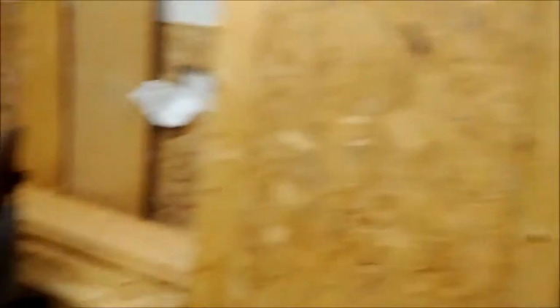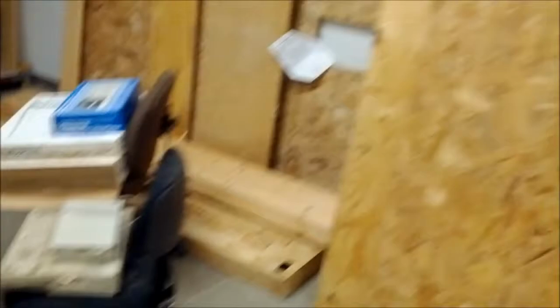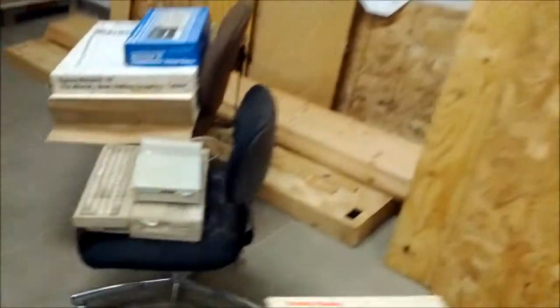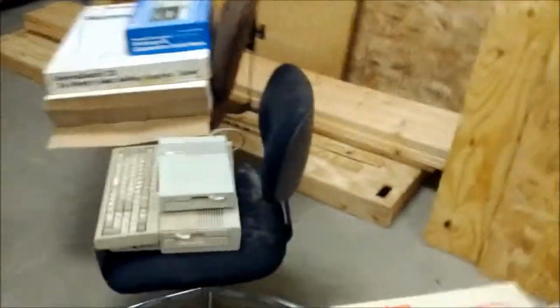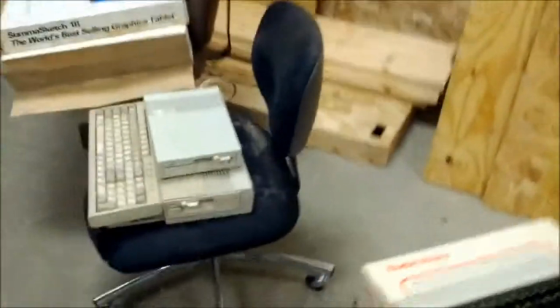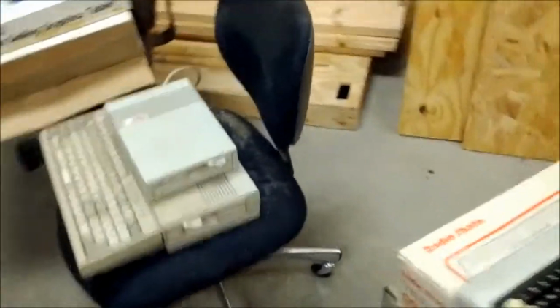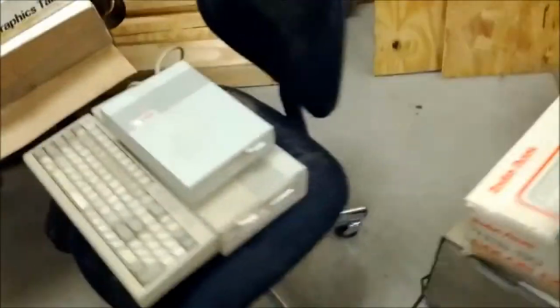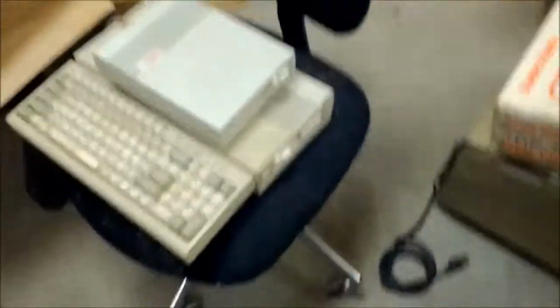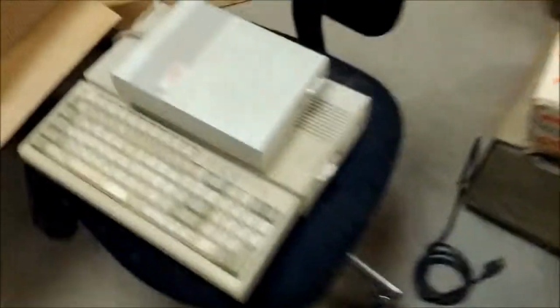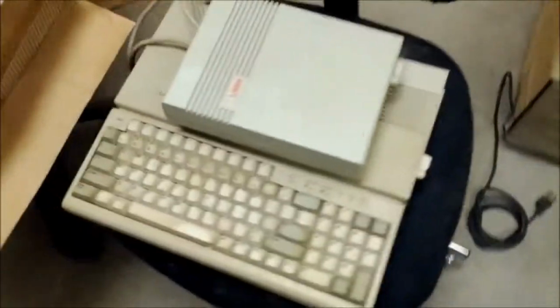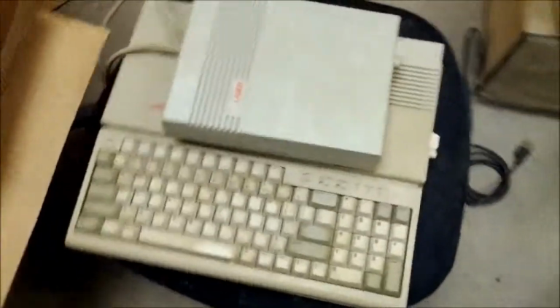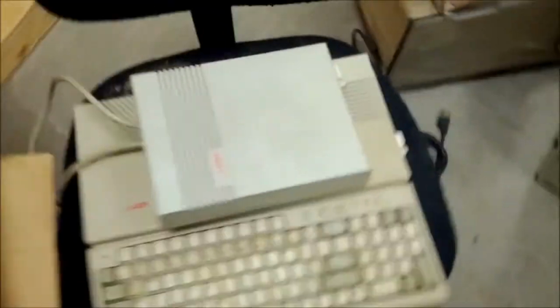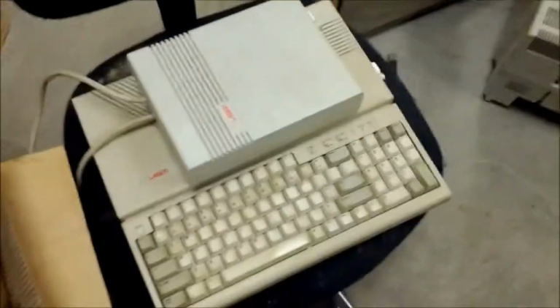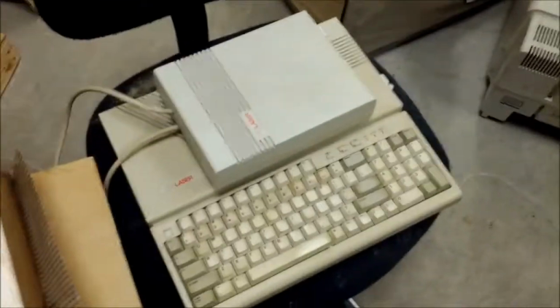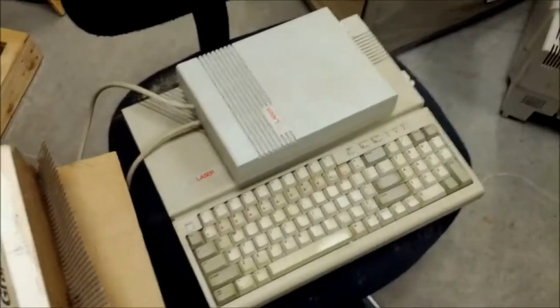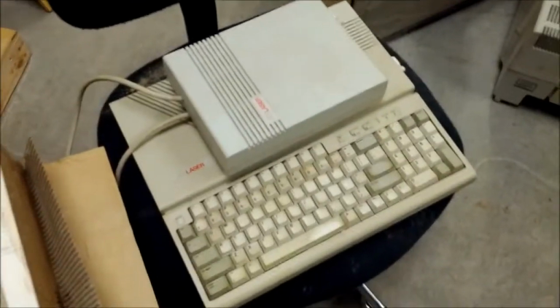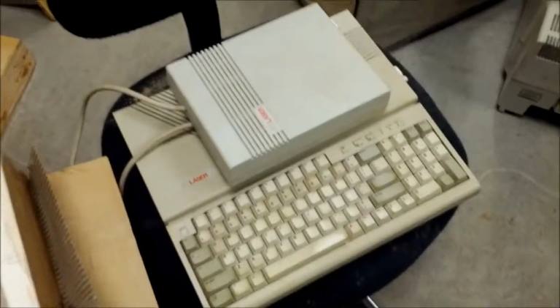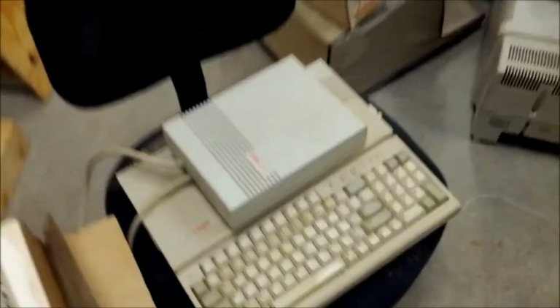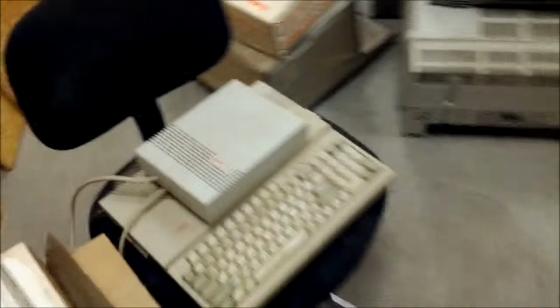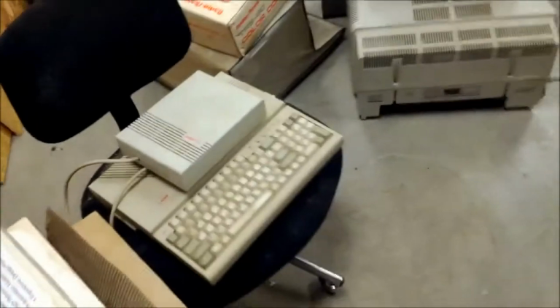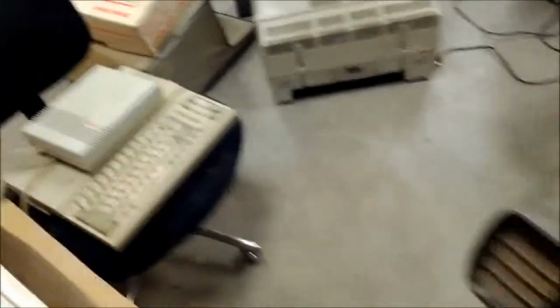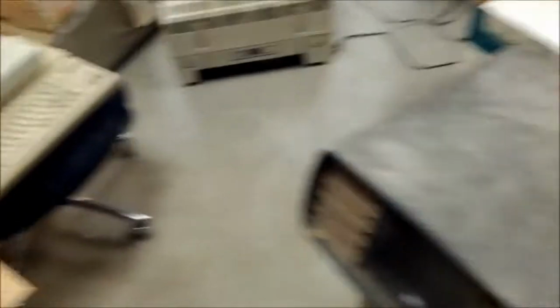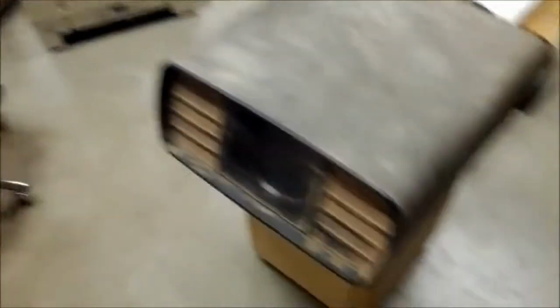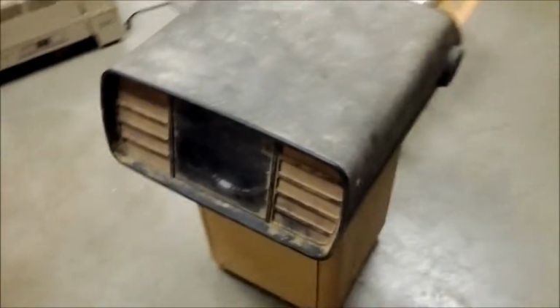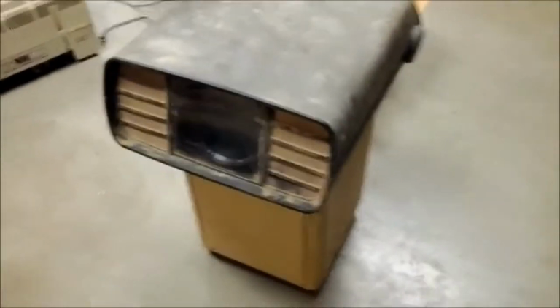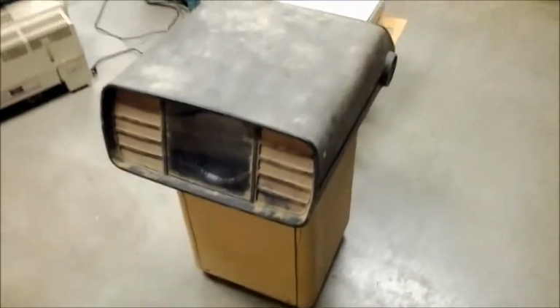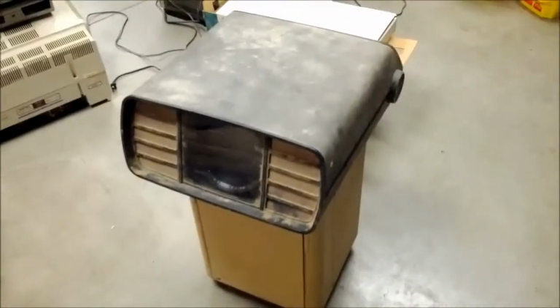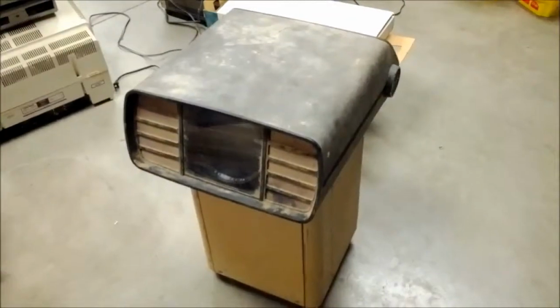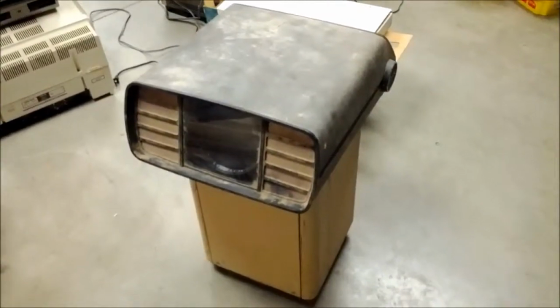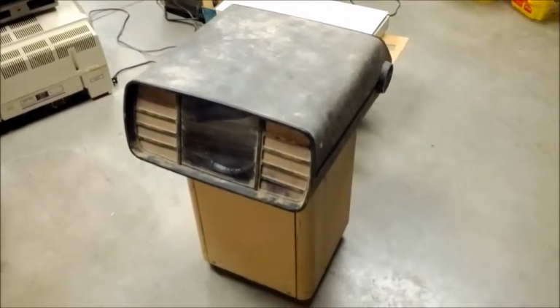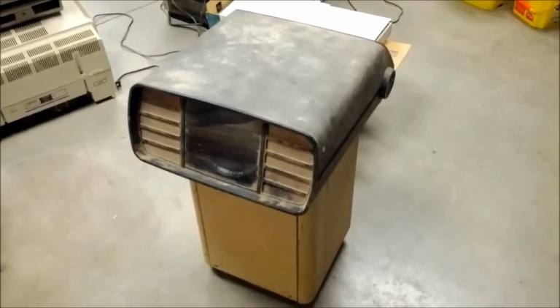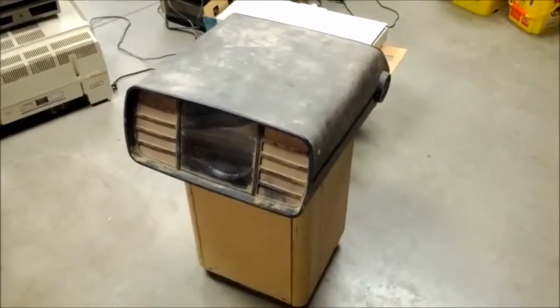This is a Mac clone laser — never seen one of these before. Then over here we have a Sony projector from 1973.